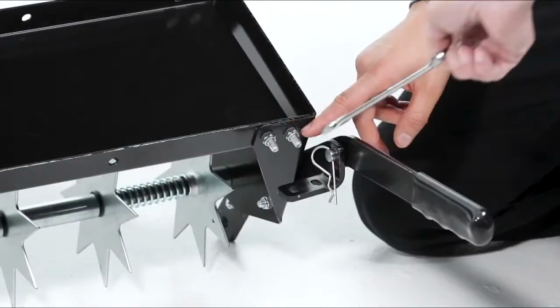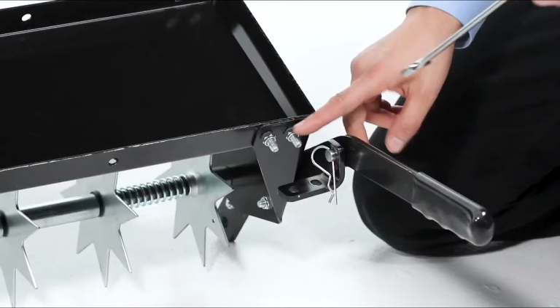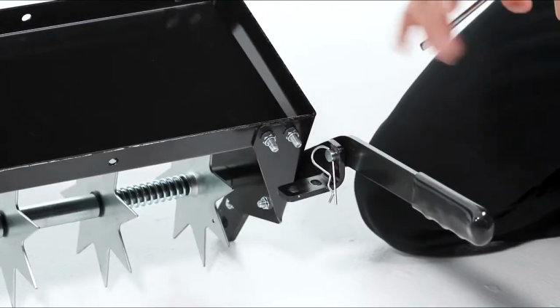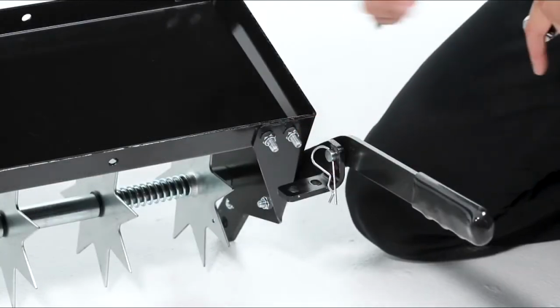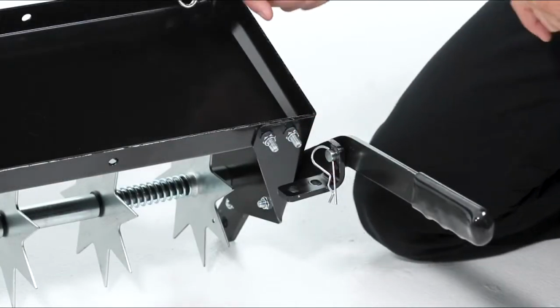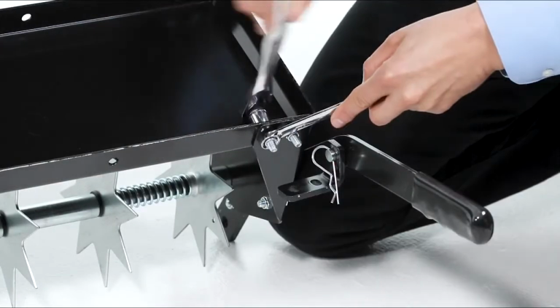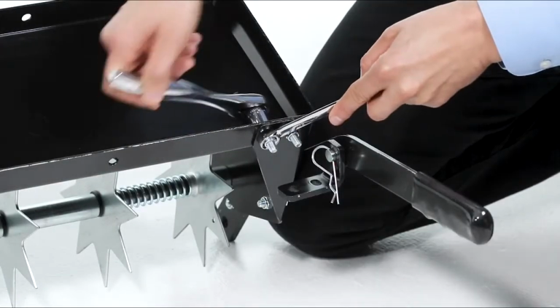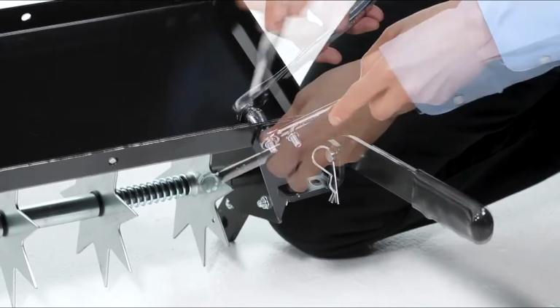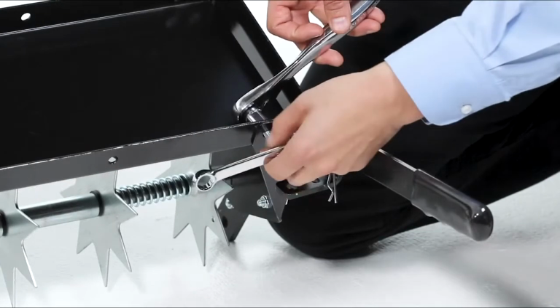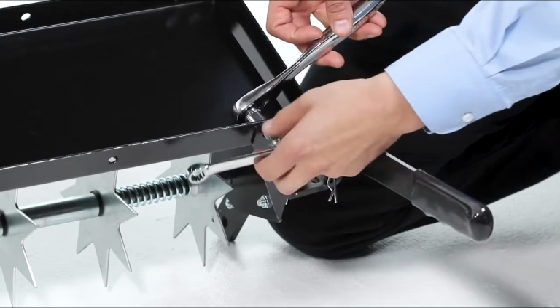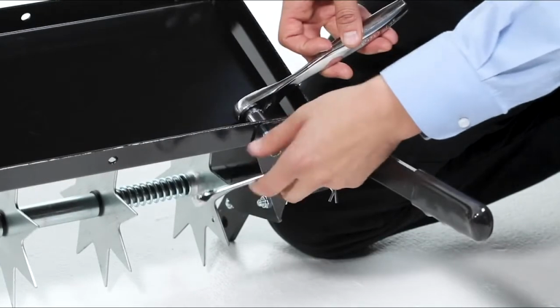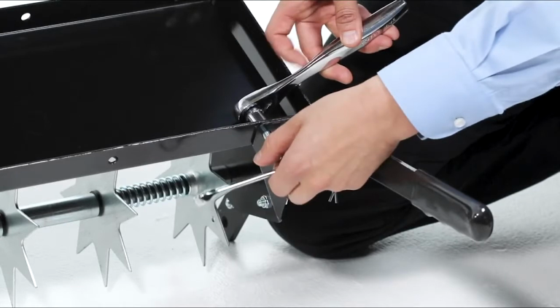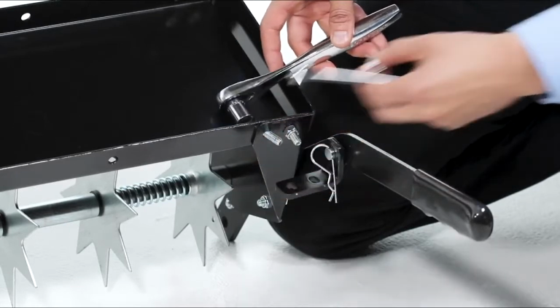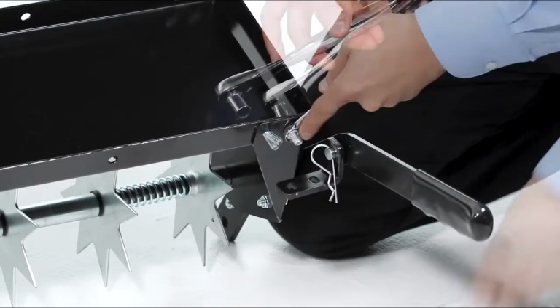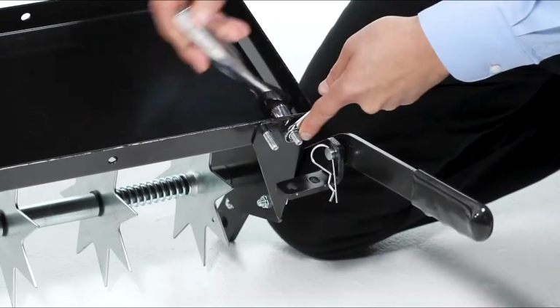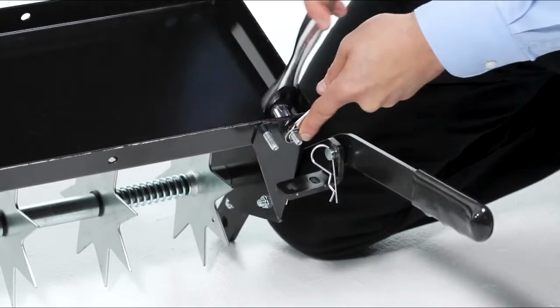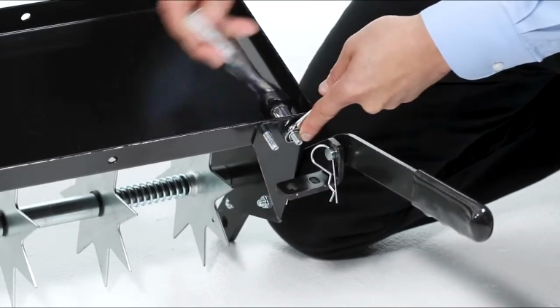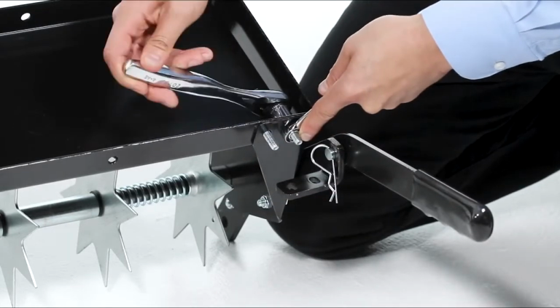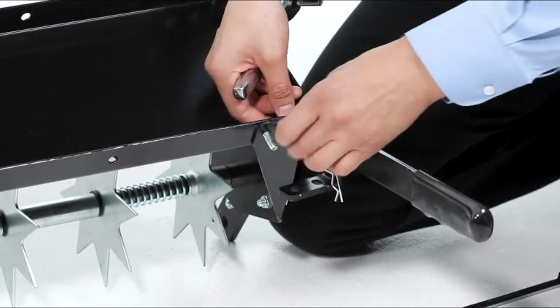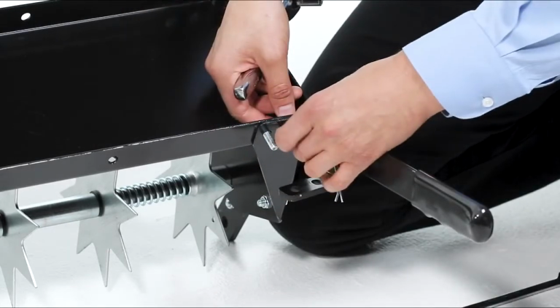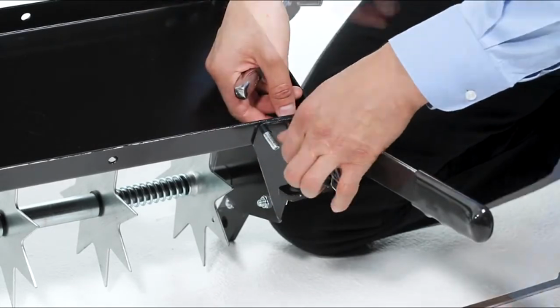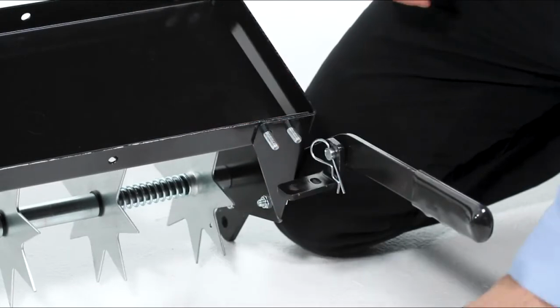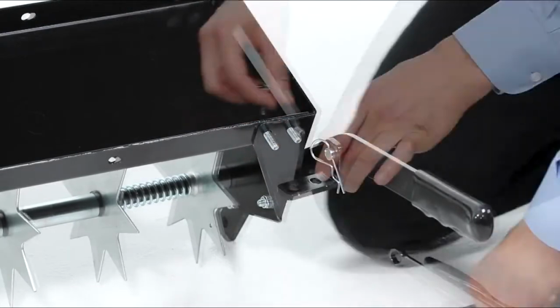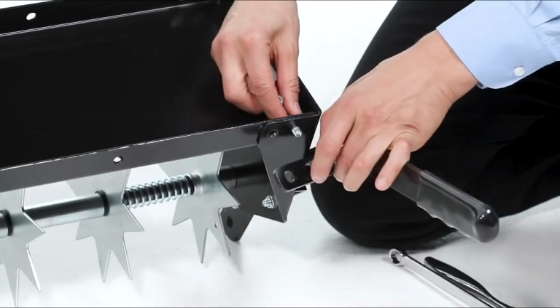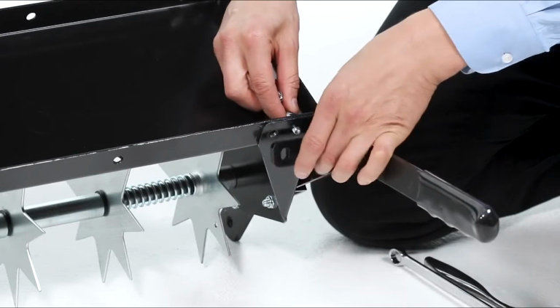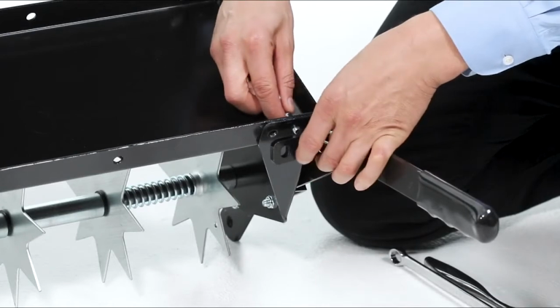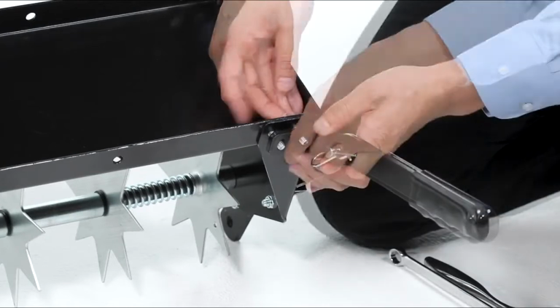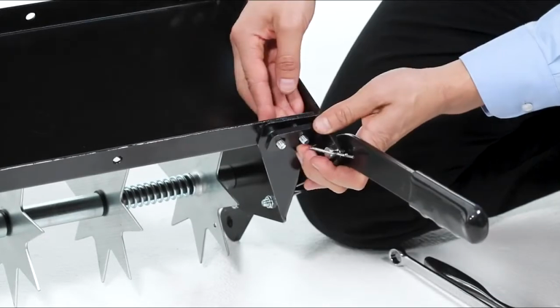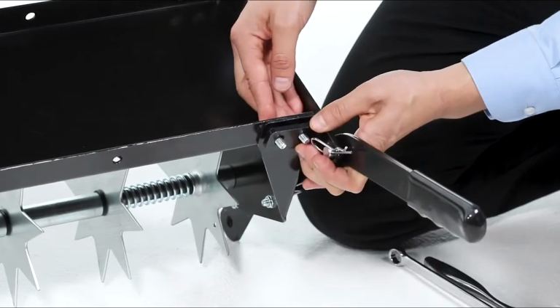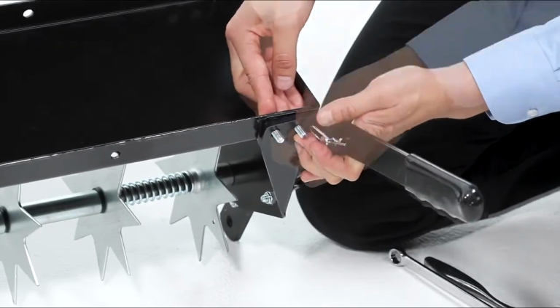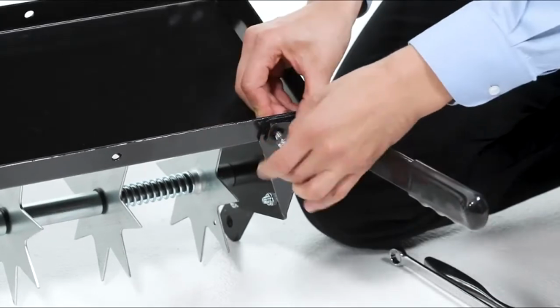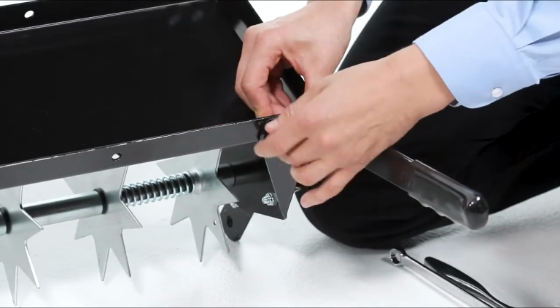Next, remove the nuts from the front corner near the handle bracket. Then swivel the handle bracket into place, and replace the nuts securely.